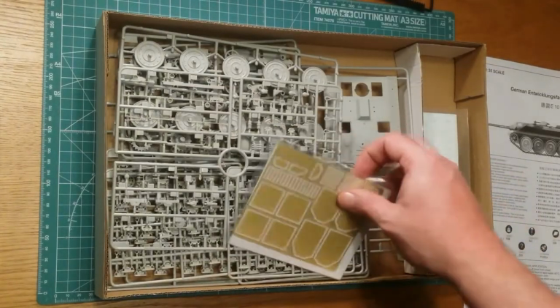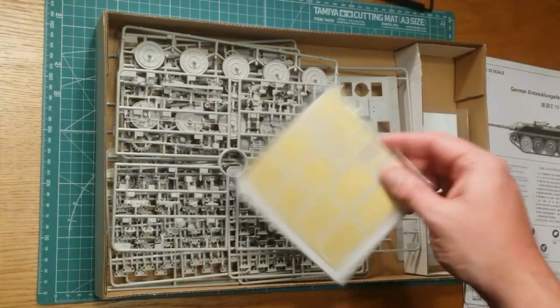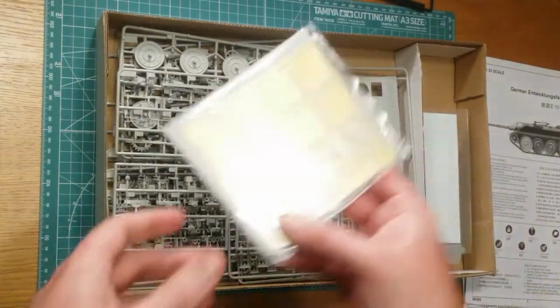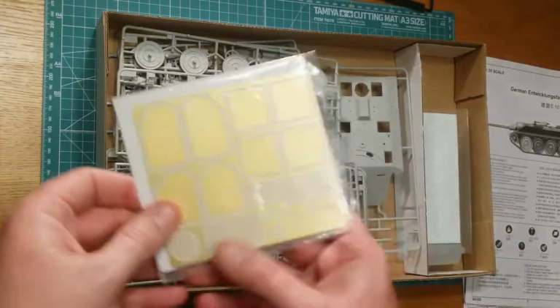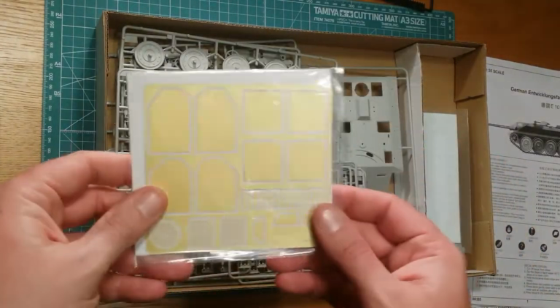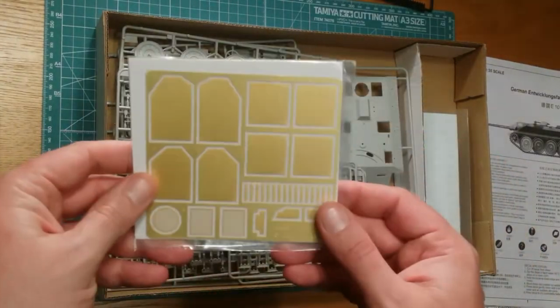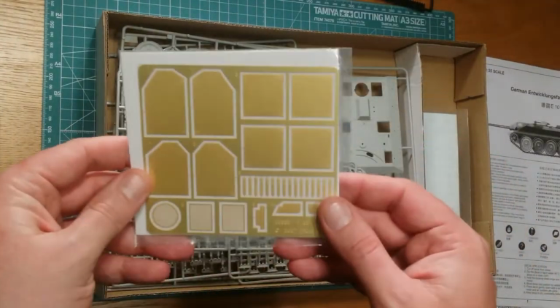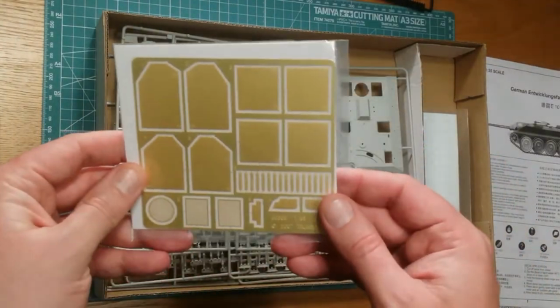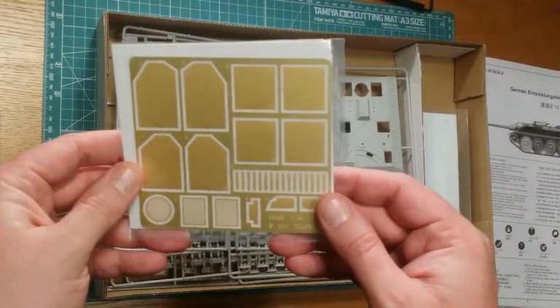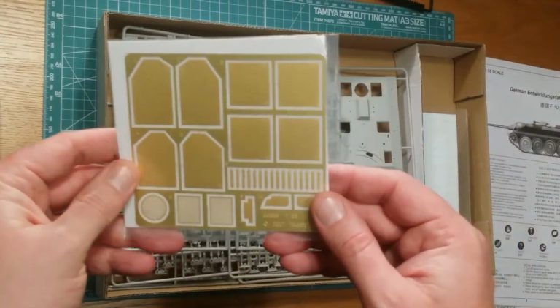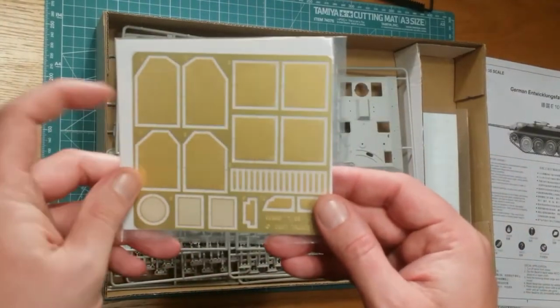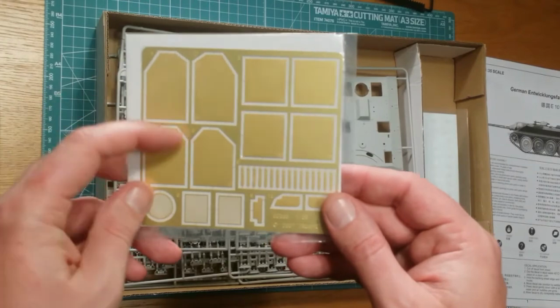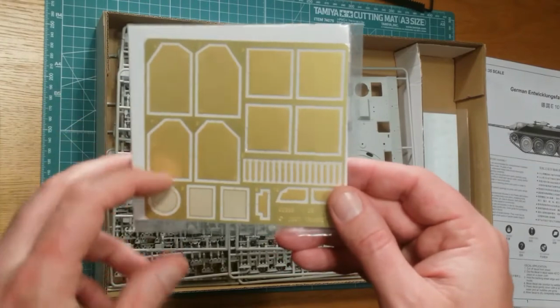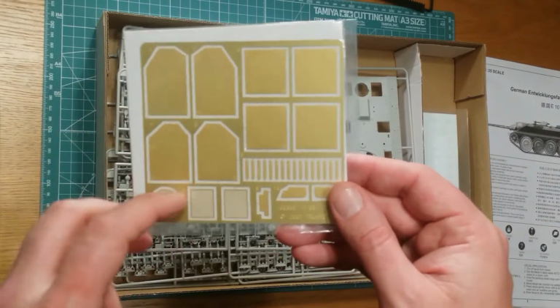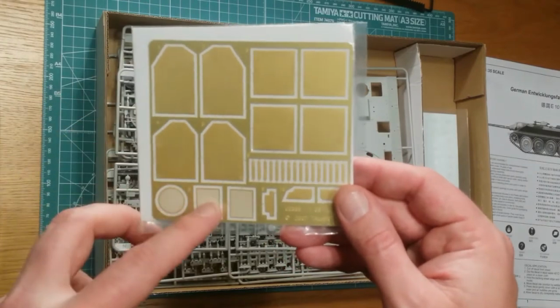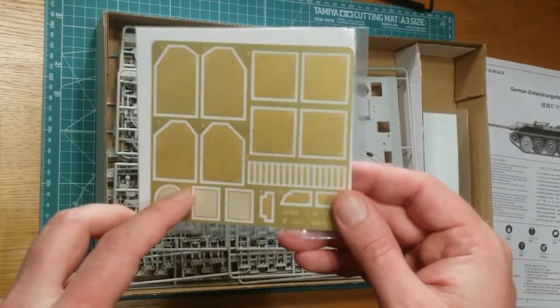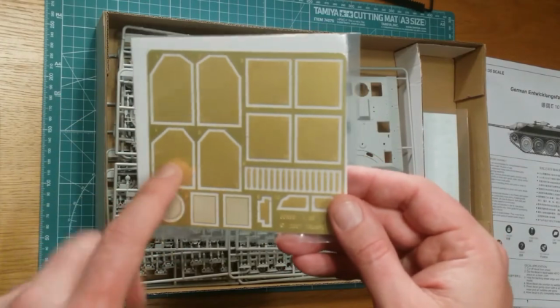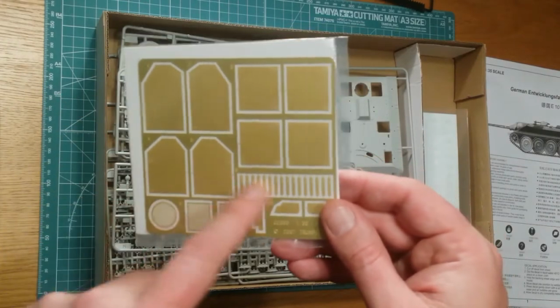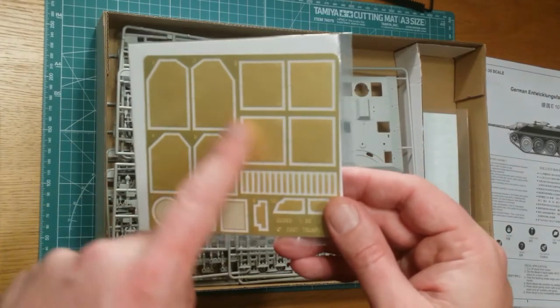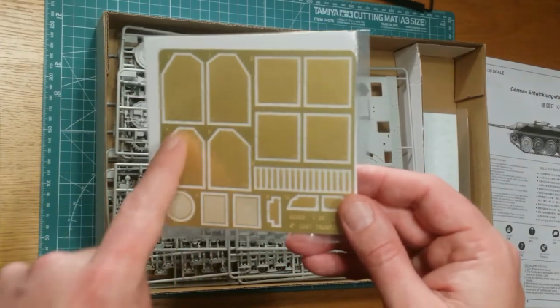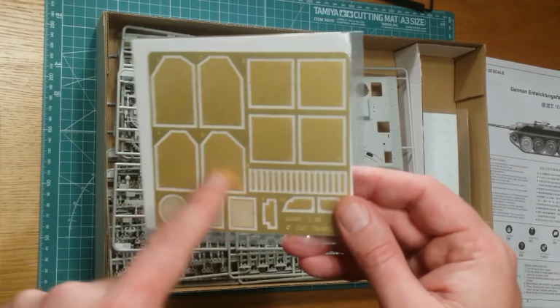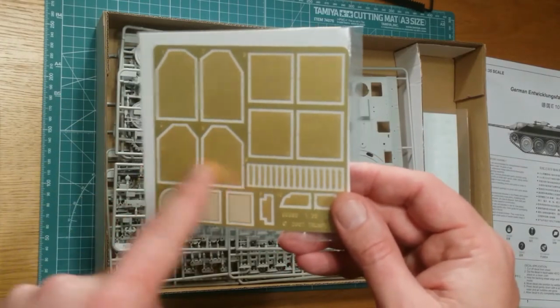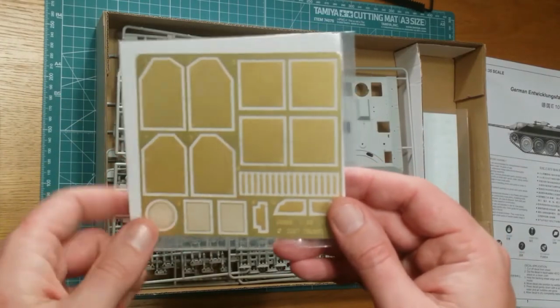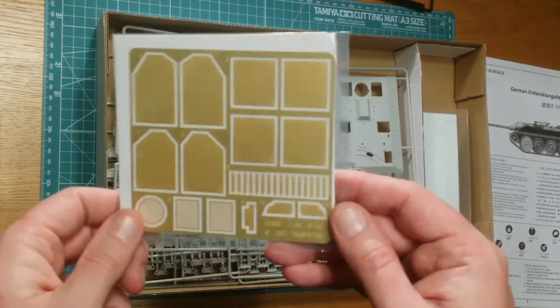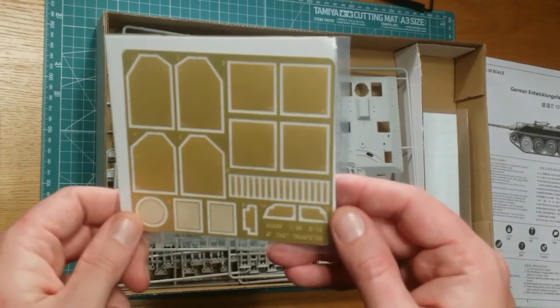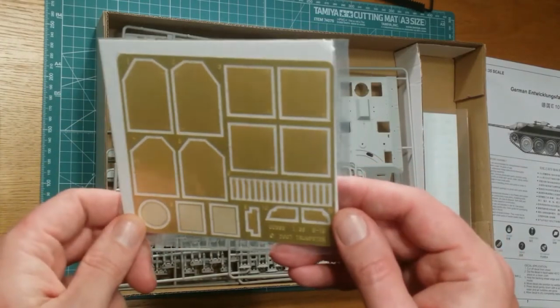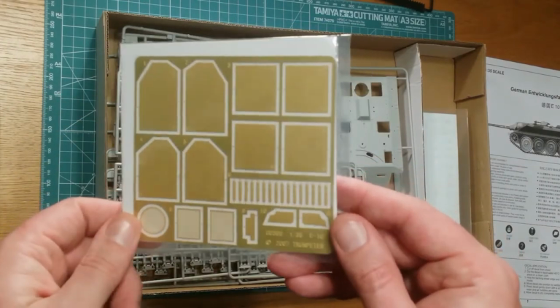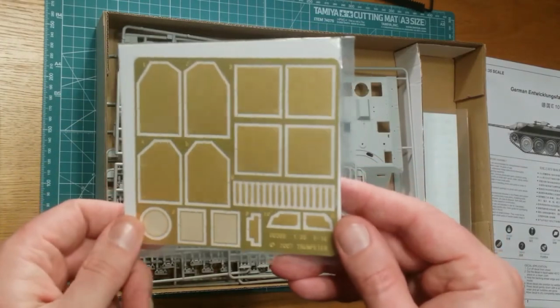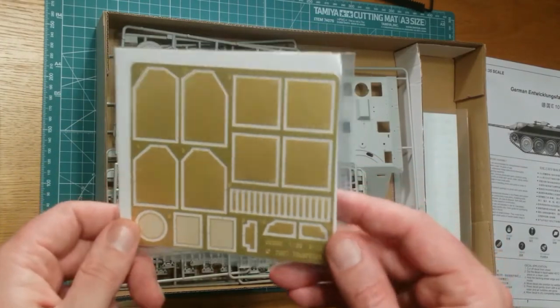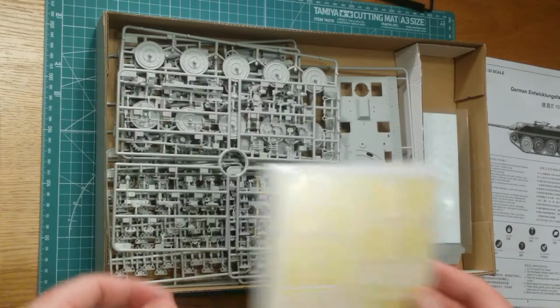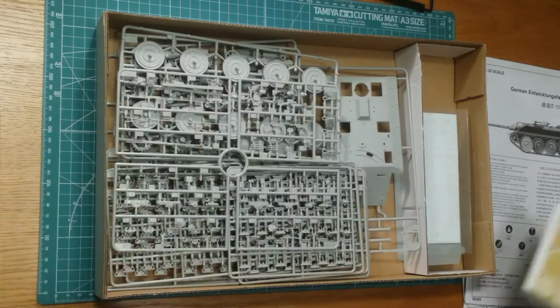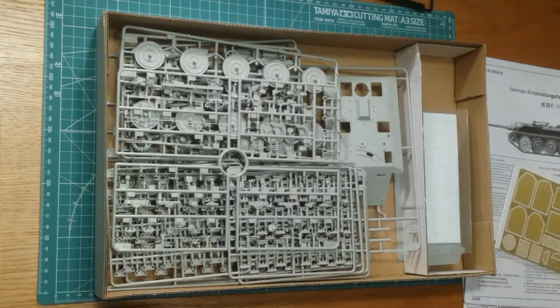Let's have a look at the photo-etched parts. You can see the grills on the back, and your skirts here. That's not bad — that's awesome.